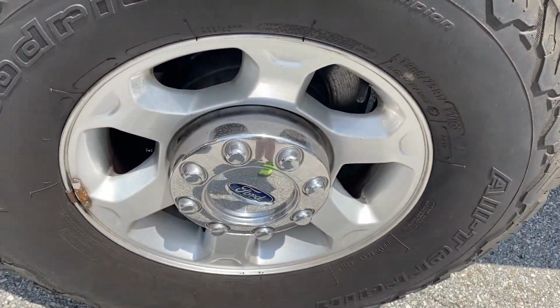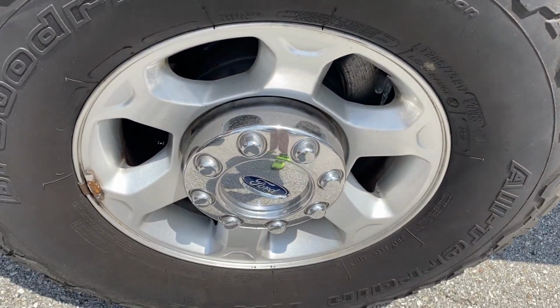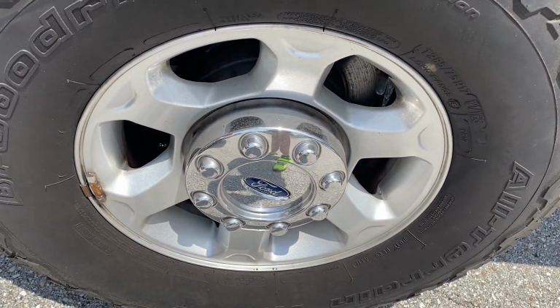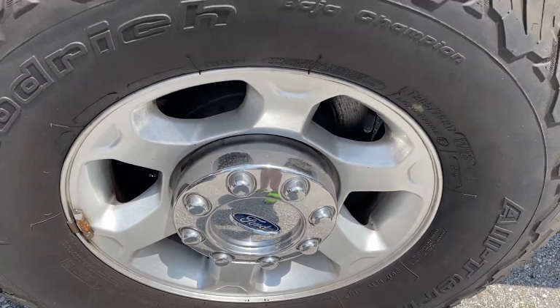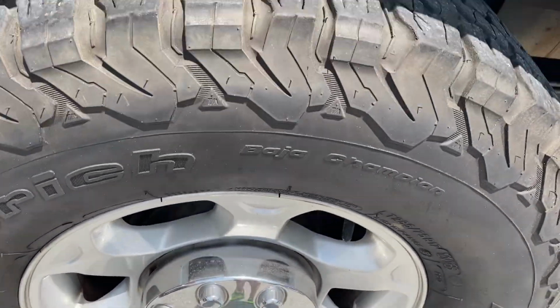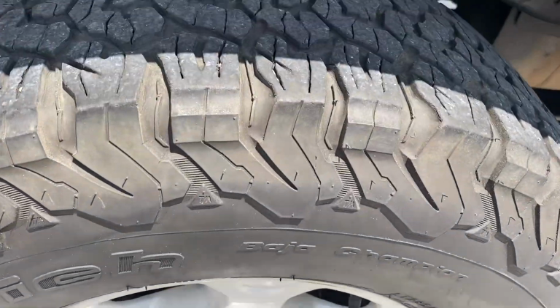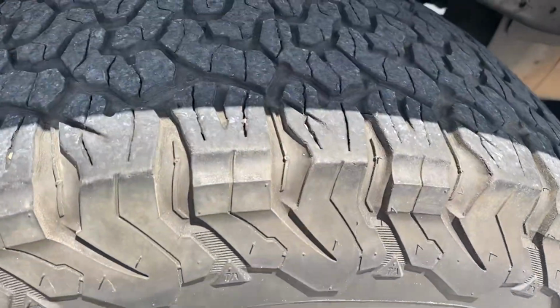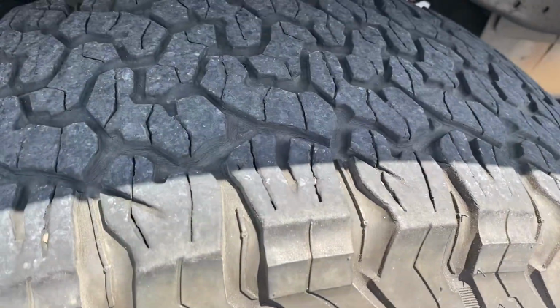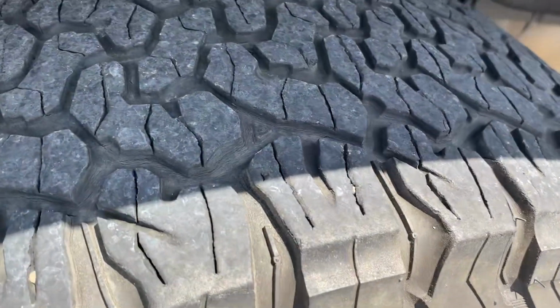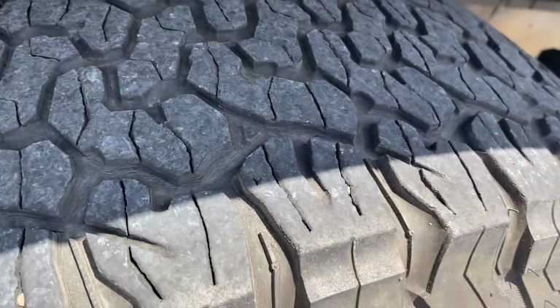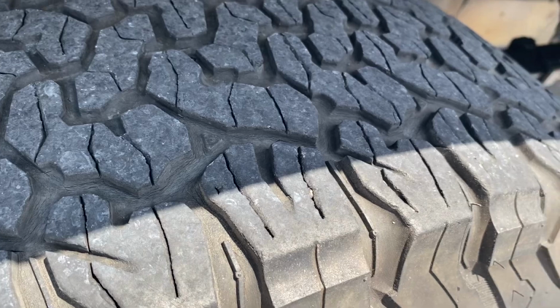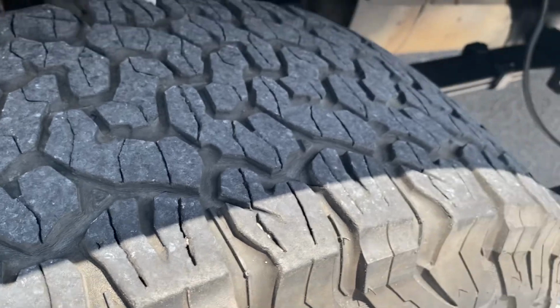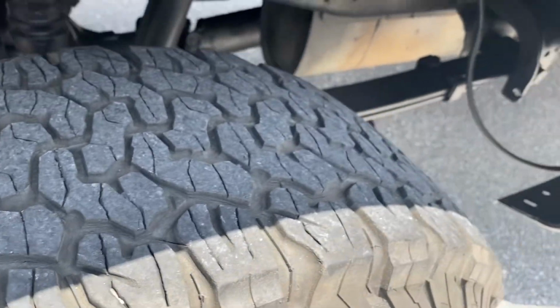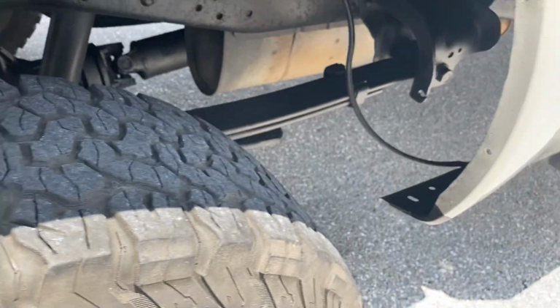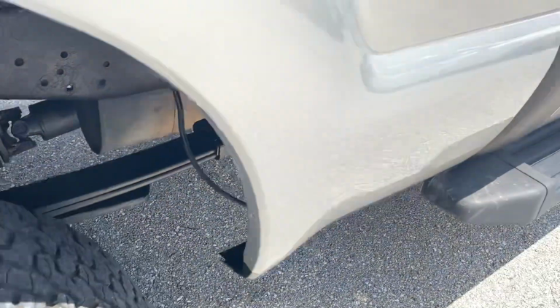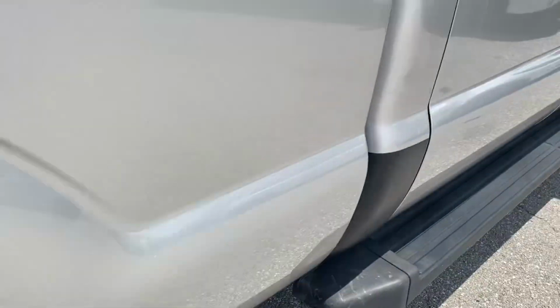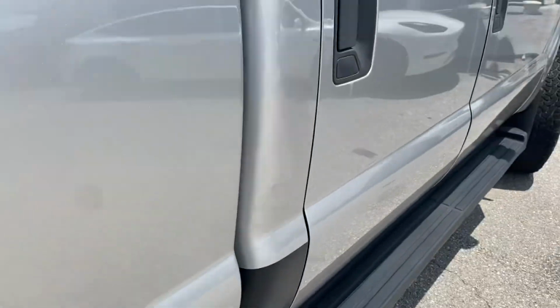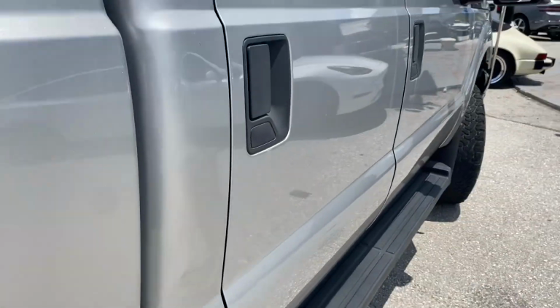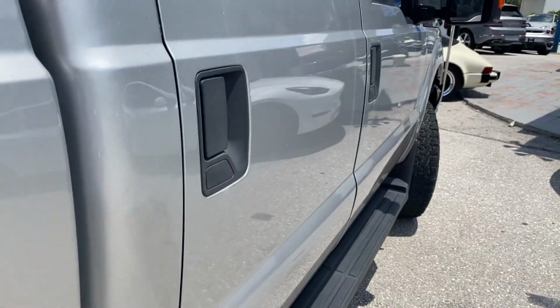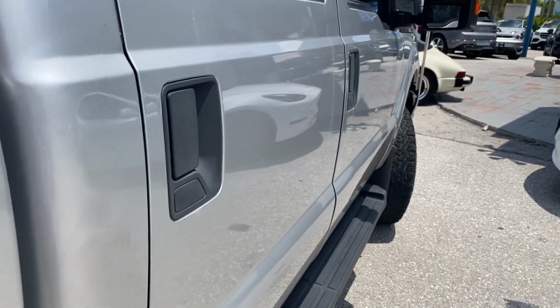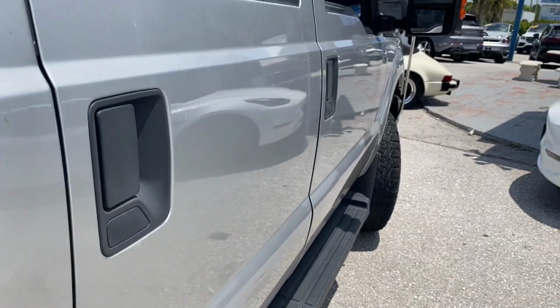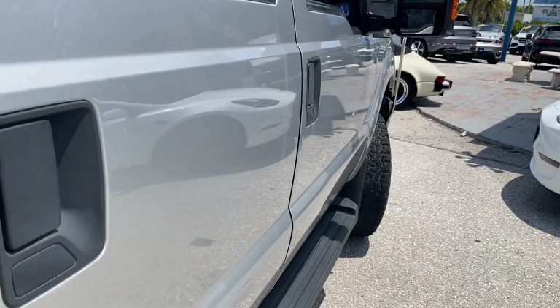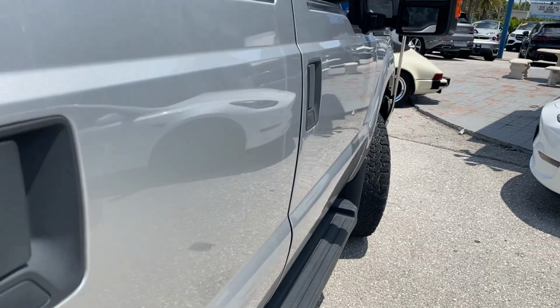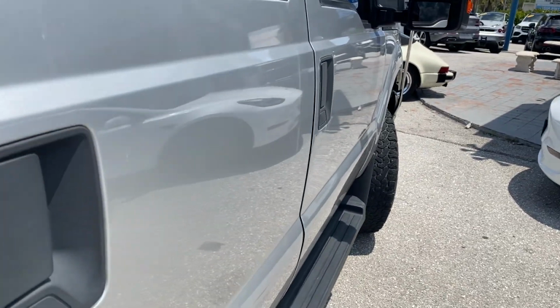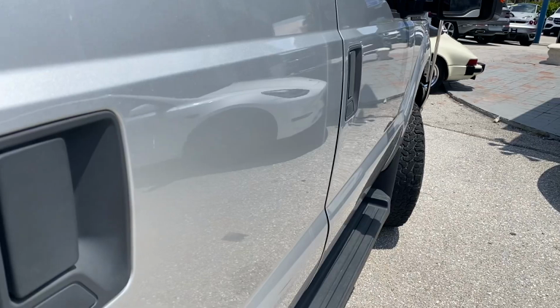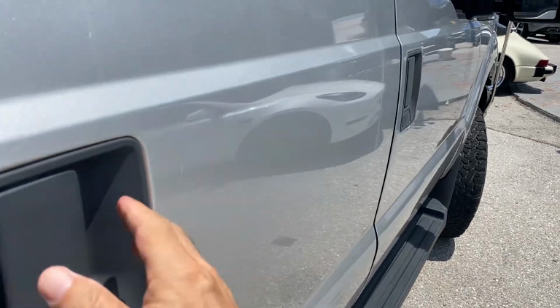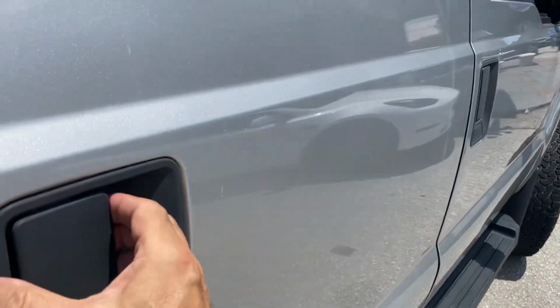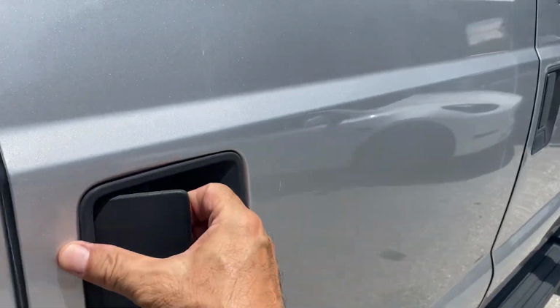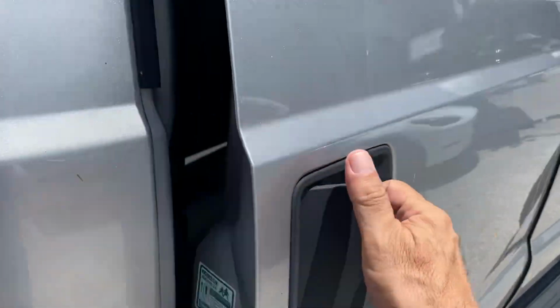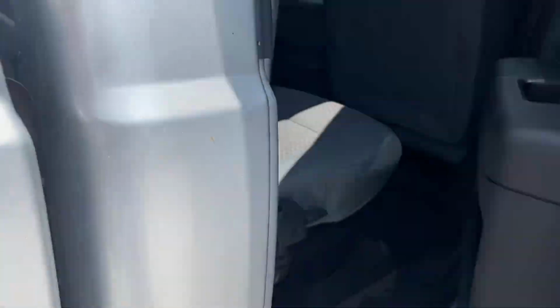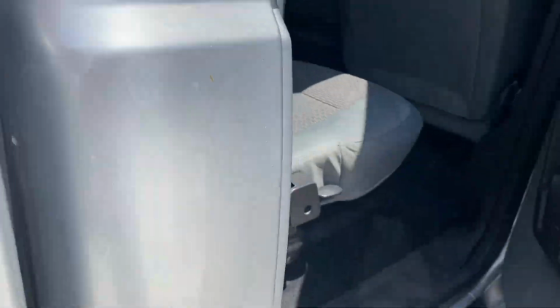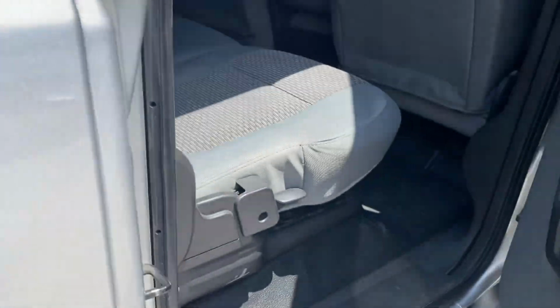No curb rash on the wheels. Good tread wear. Going down the side of the vehicle — it's clean, no dings, scratches, or dents.